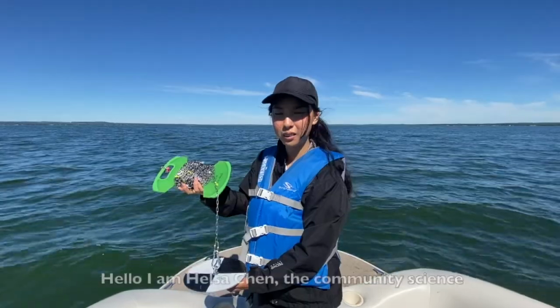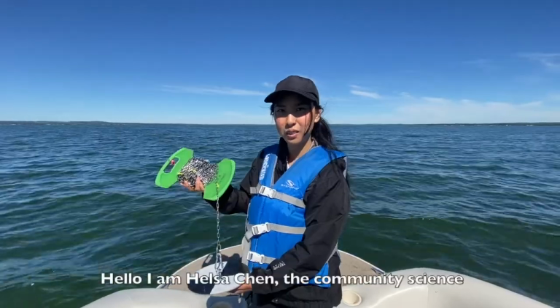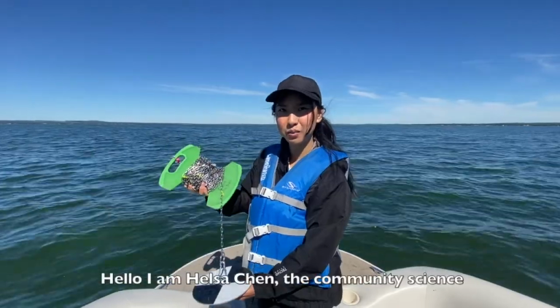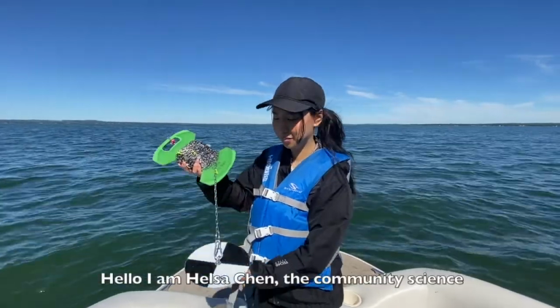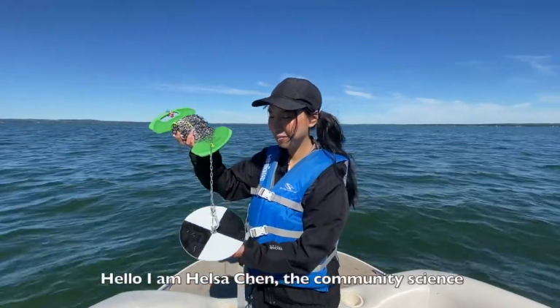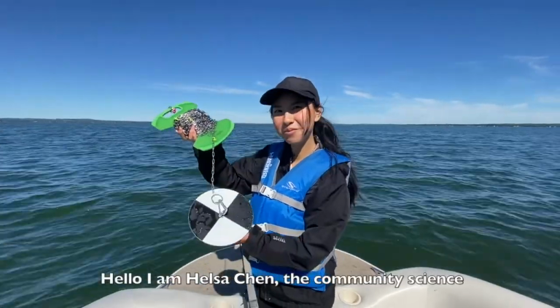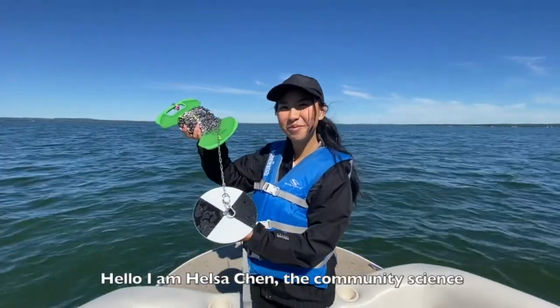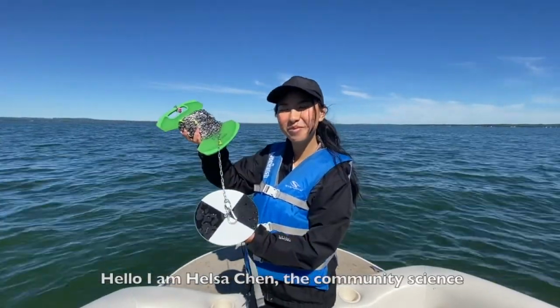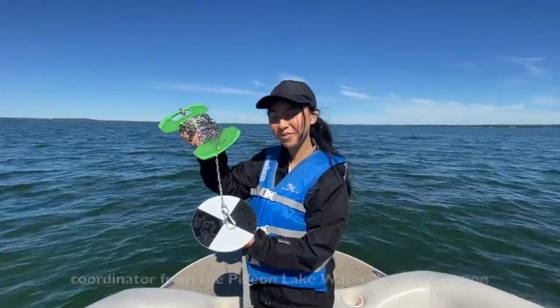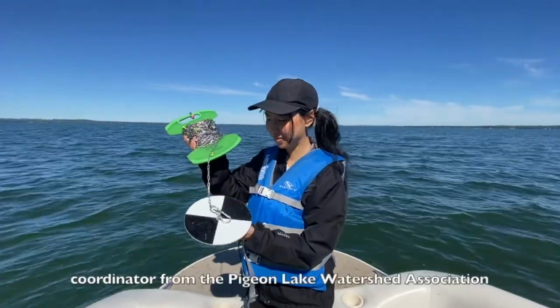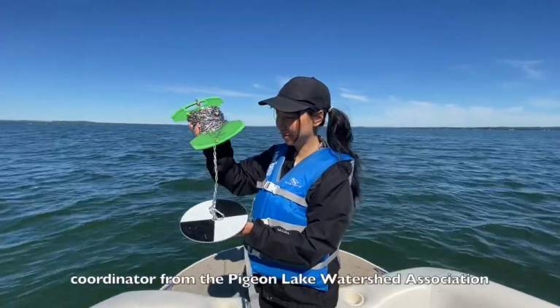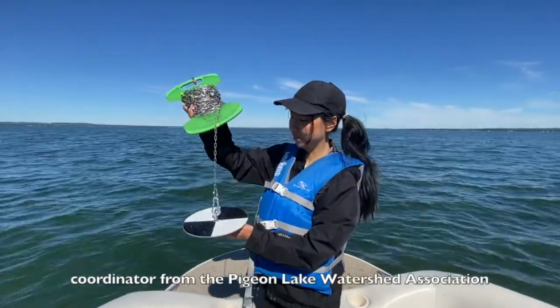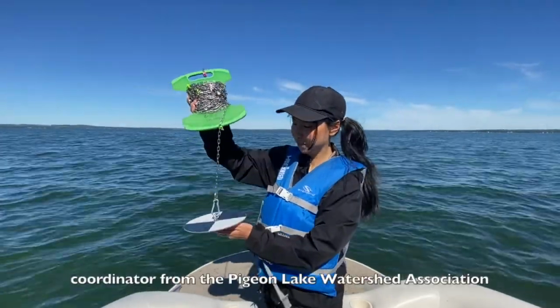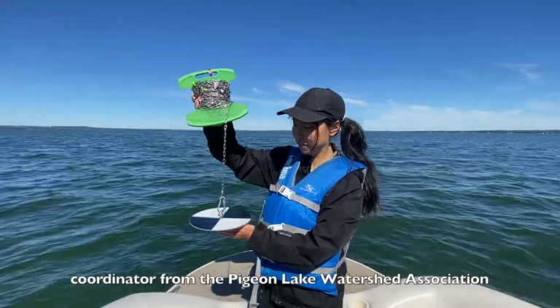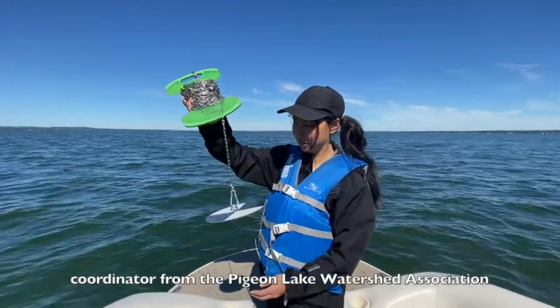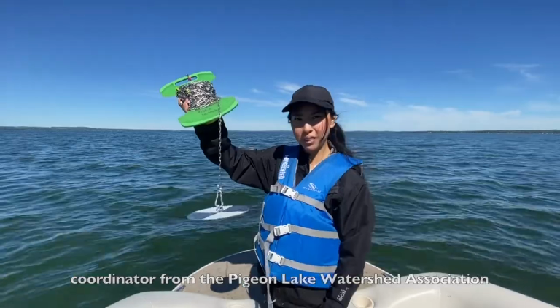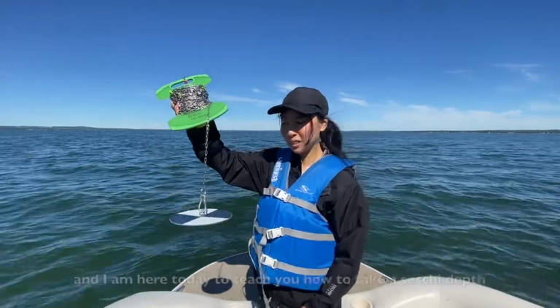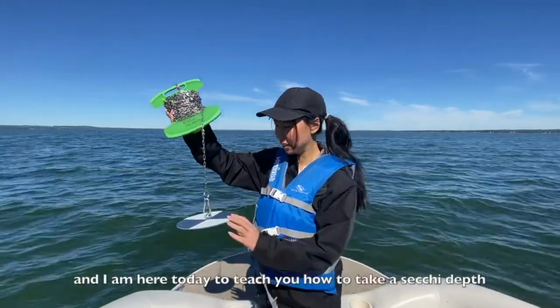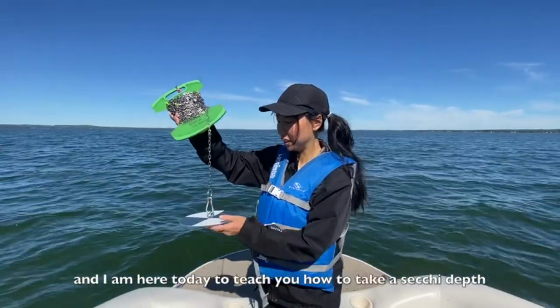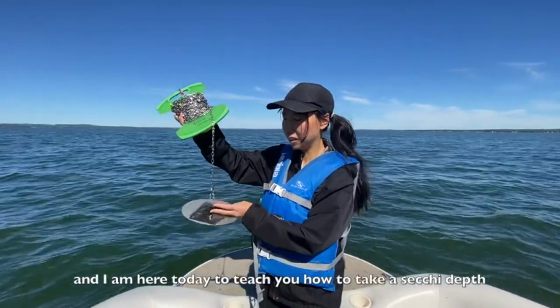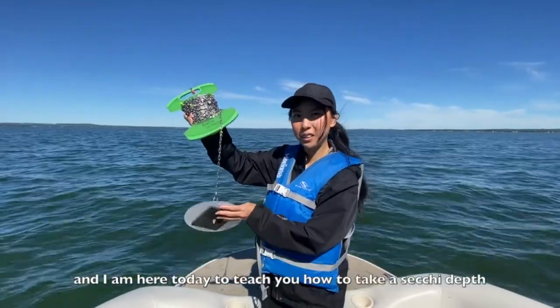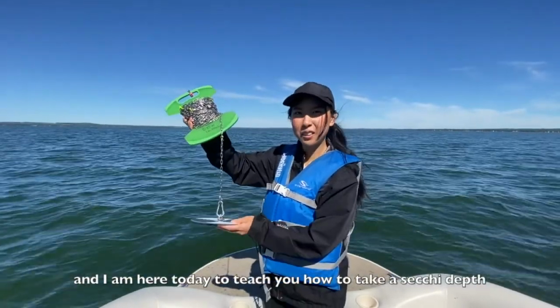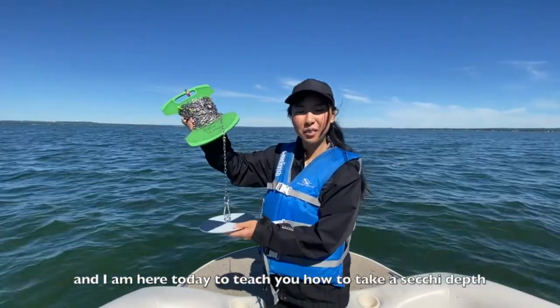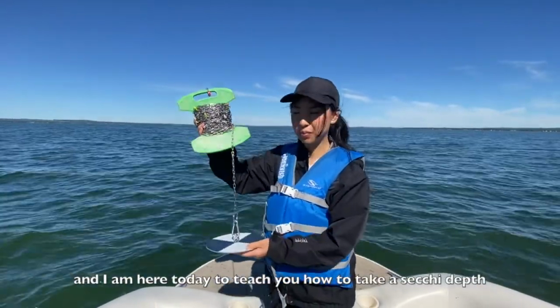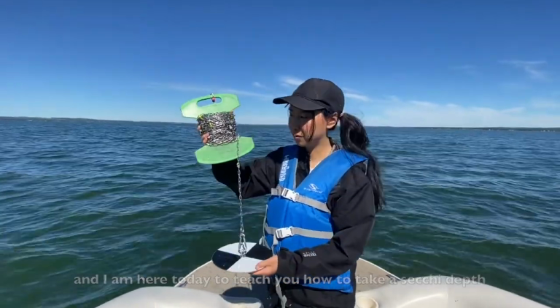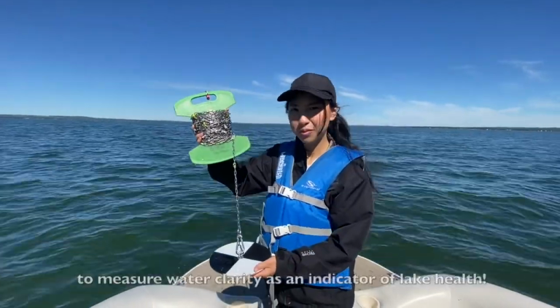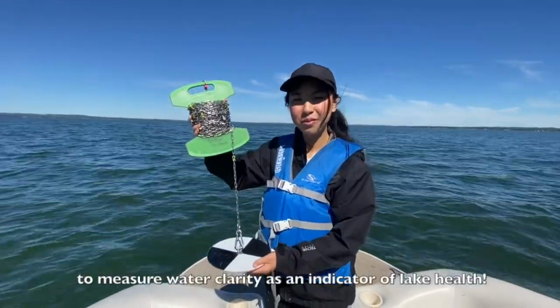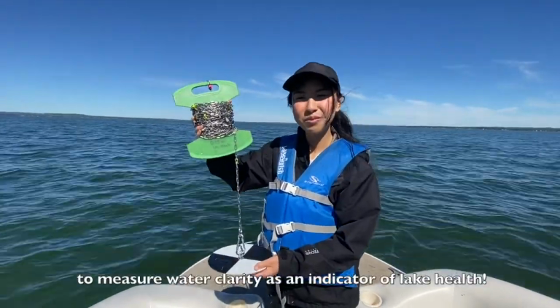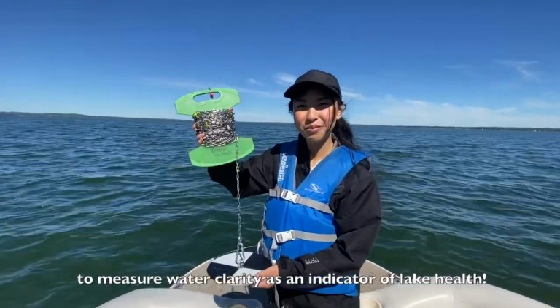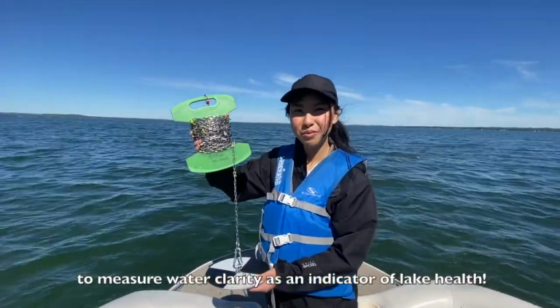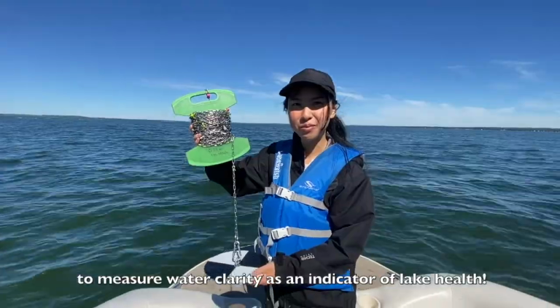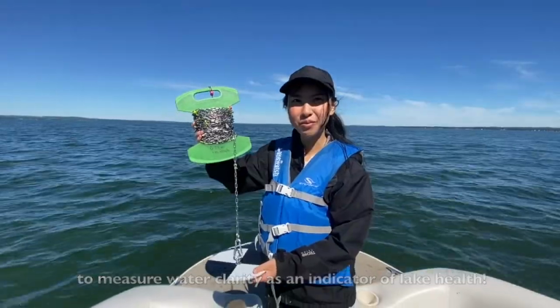Hello, I'm Hilsa Chen, the Community Science Coordinator from the Pigeon Lake Watershed Association, and I'm here today to teach you how to take a Secchi depth to measure water clarity as an indicator of lake health.